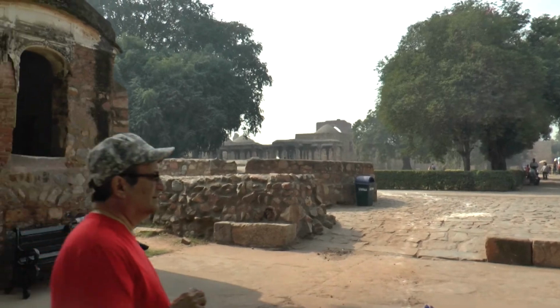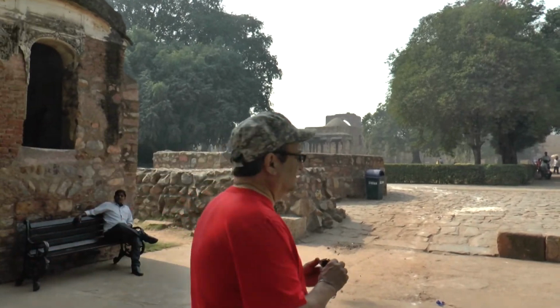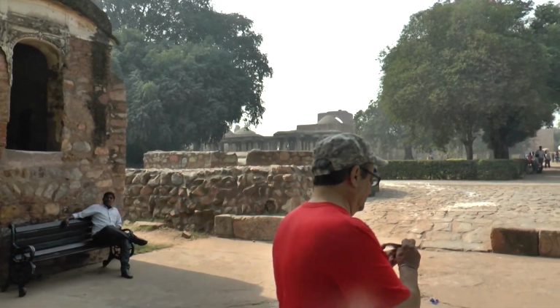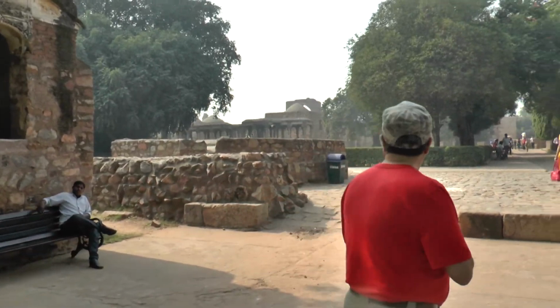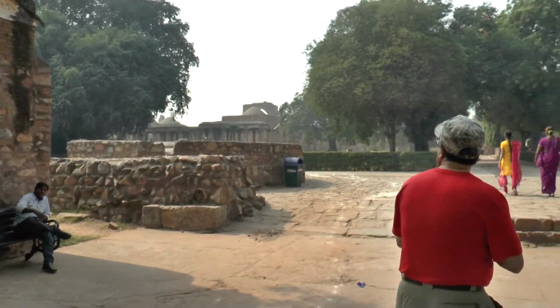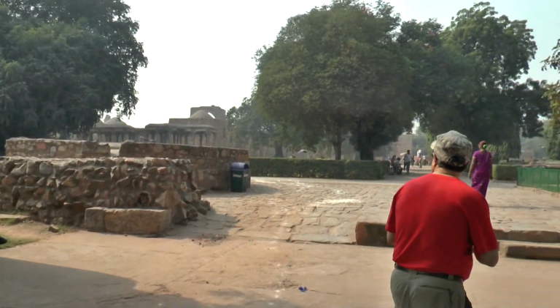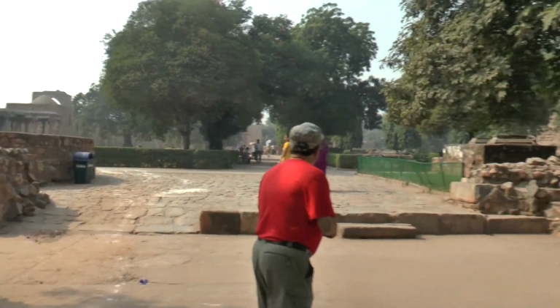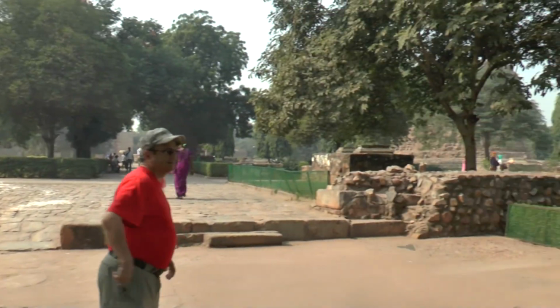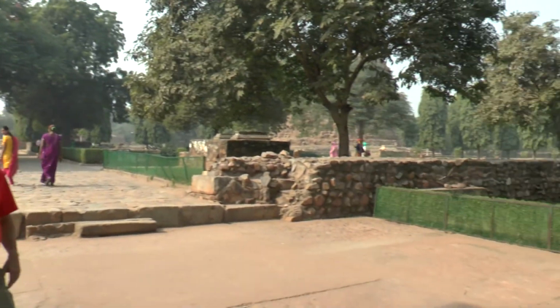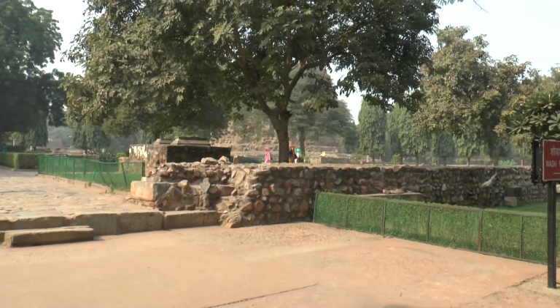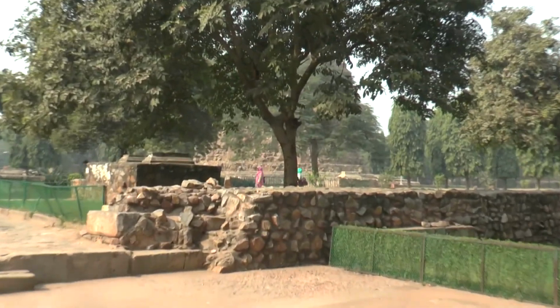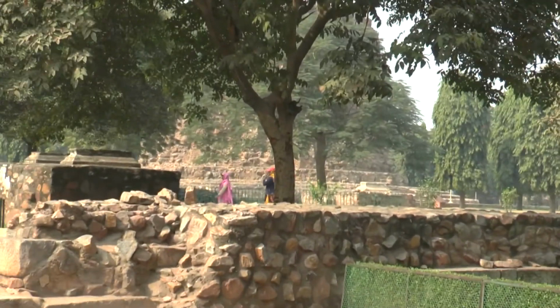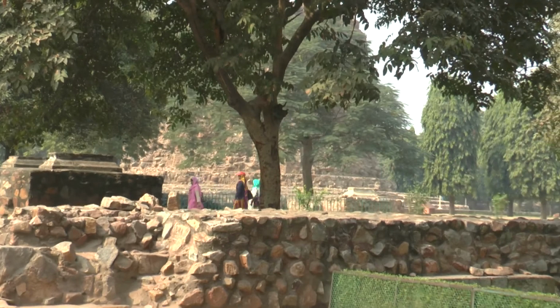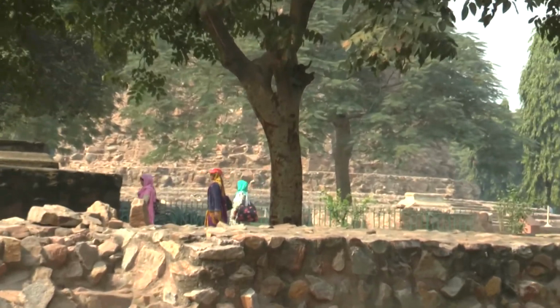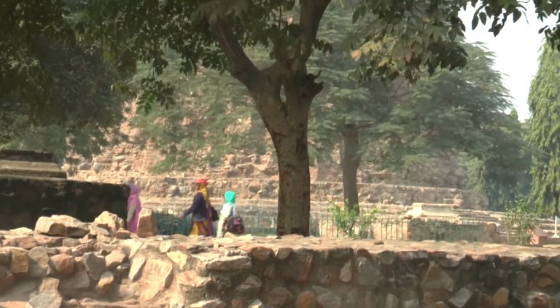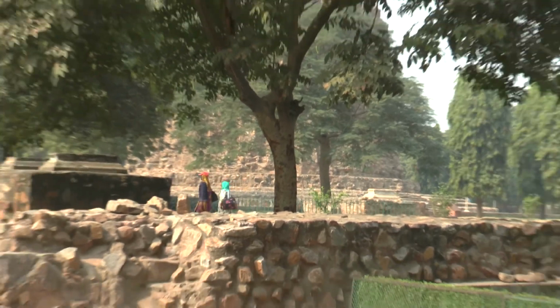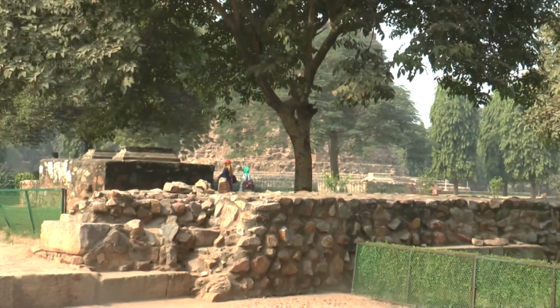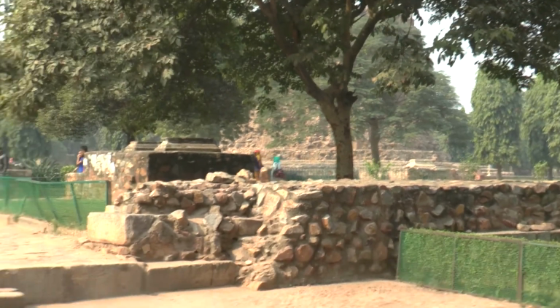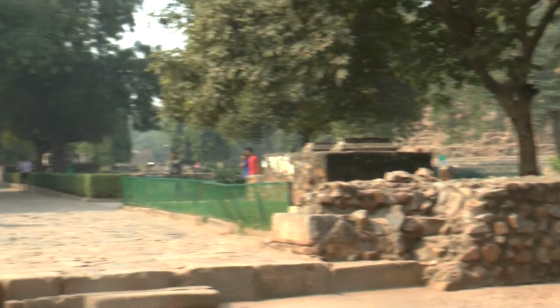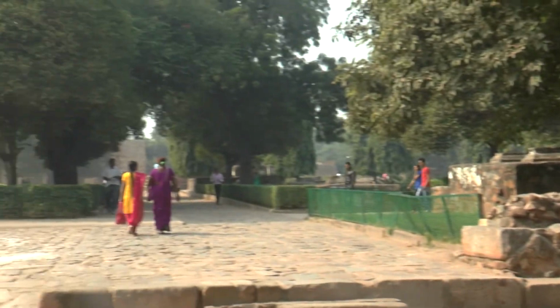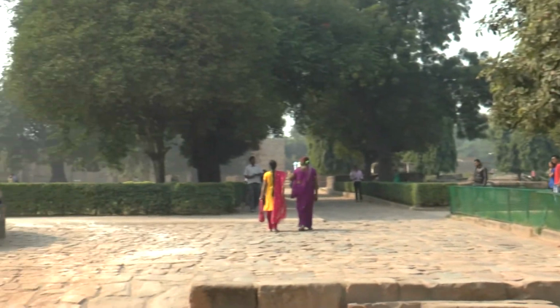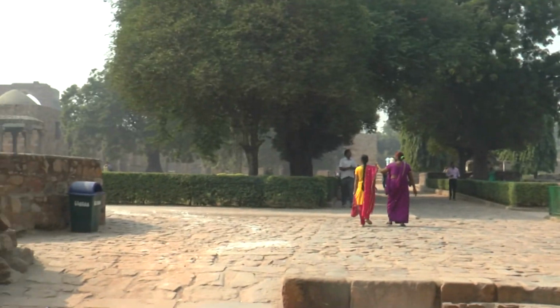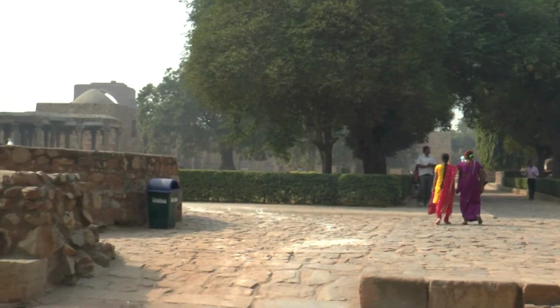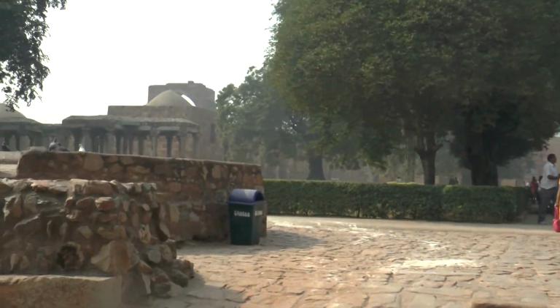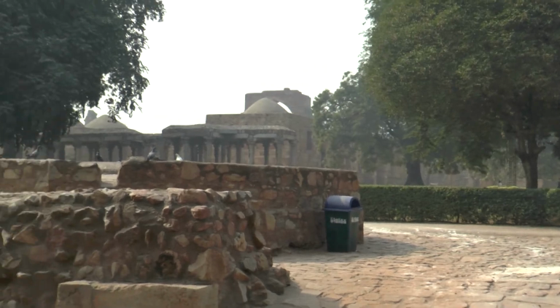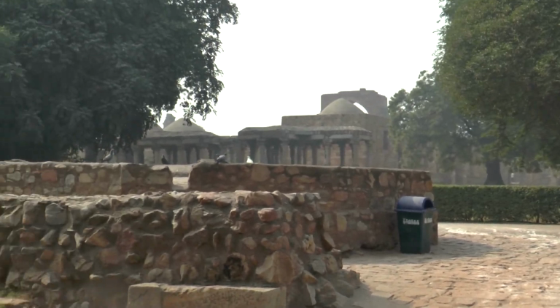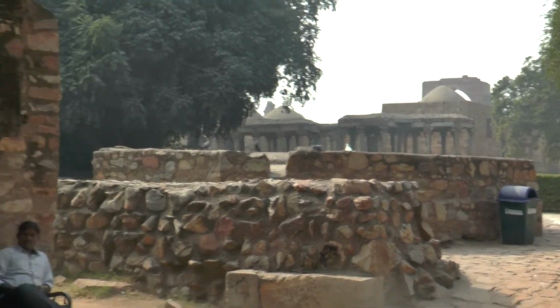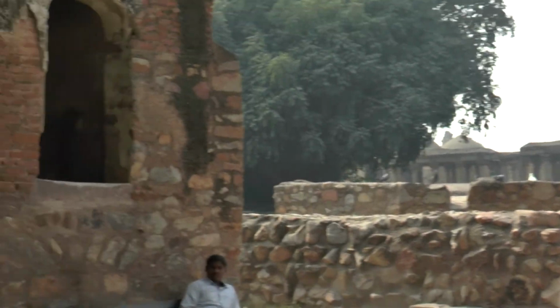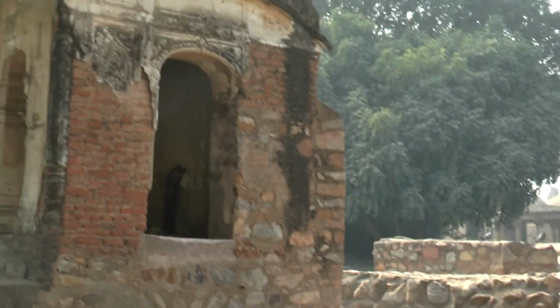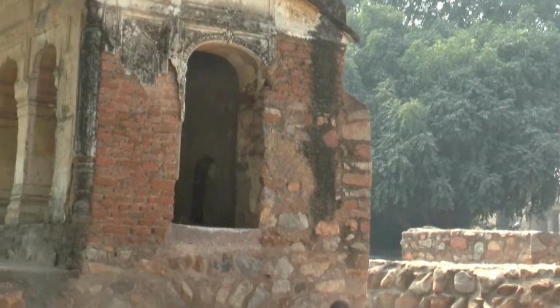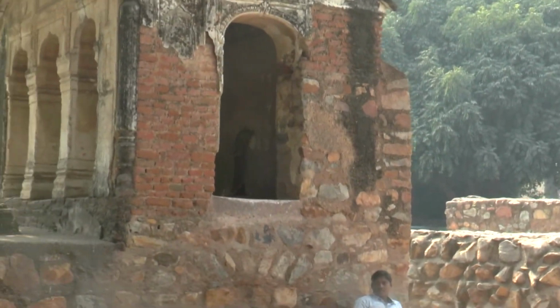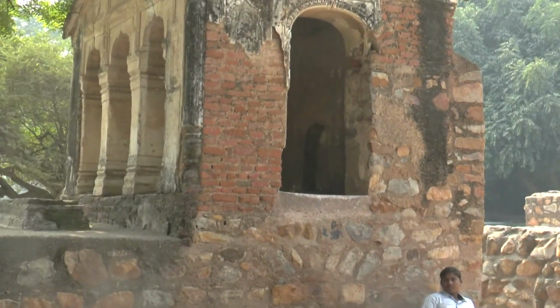They have been working on the Minar as well. In the last 10 years, there has been work done on it. What they have done is changed the facing of the stone on the lower level, which was cracking up.